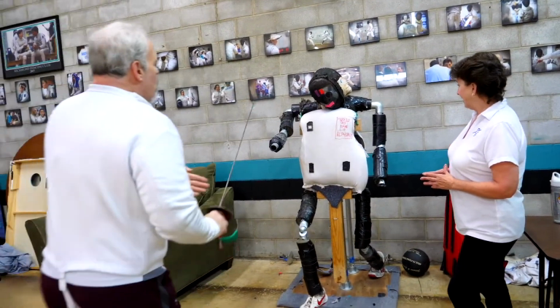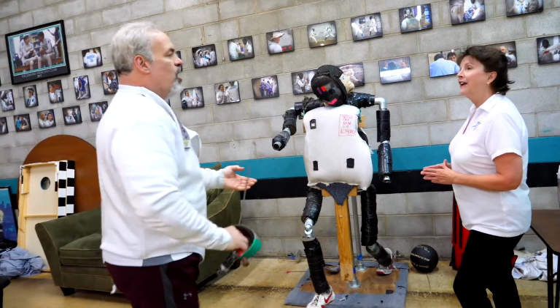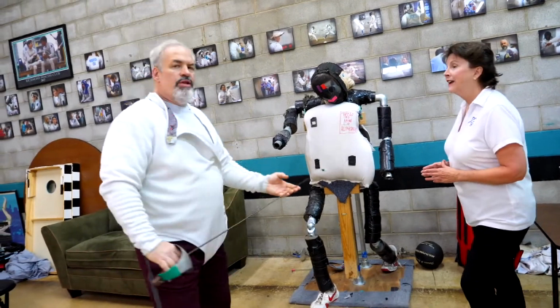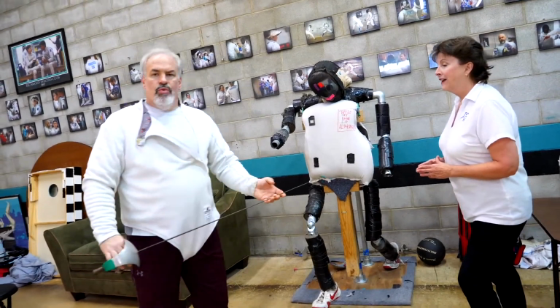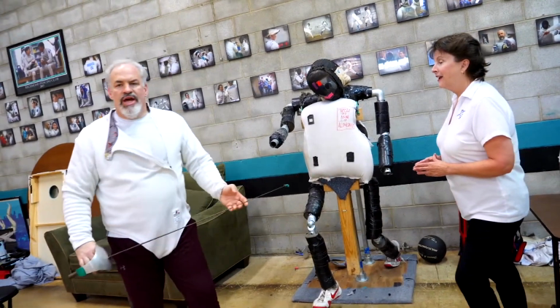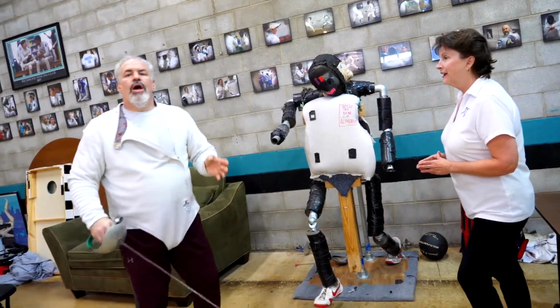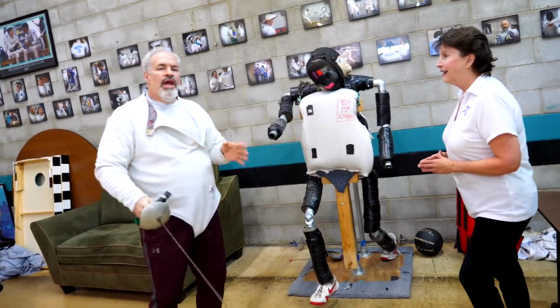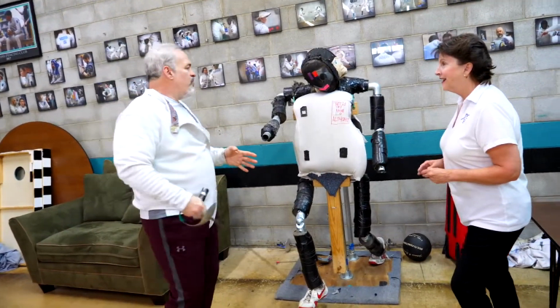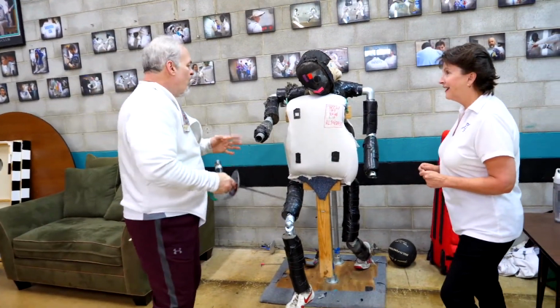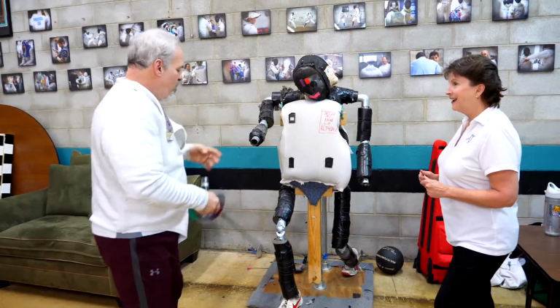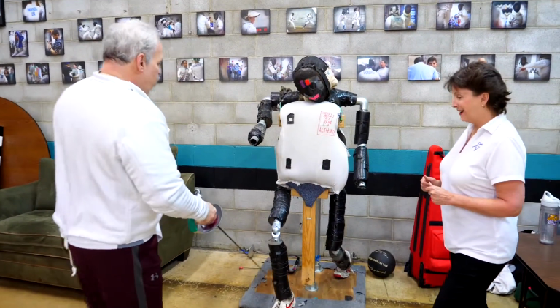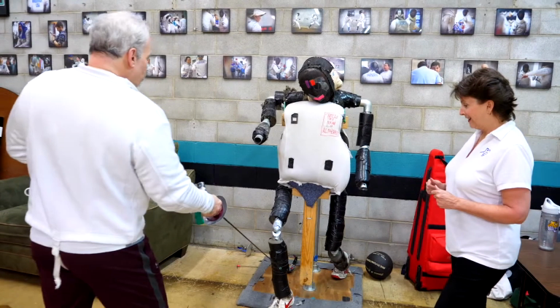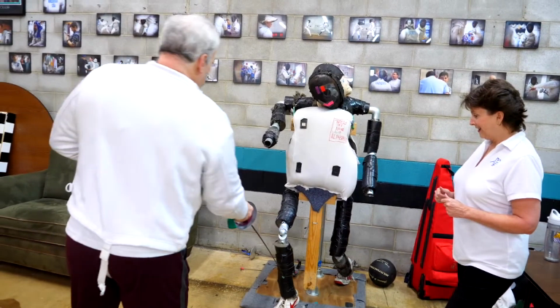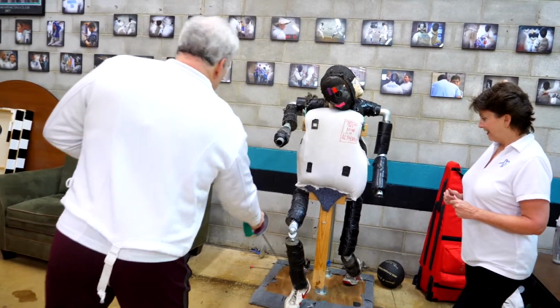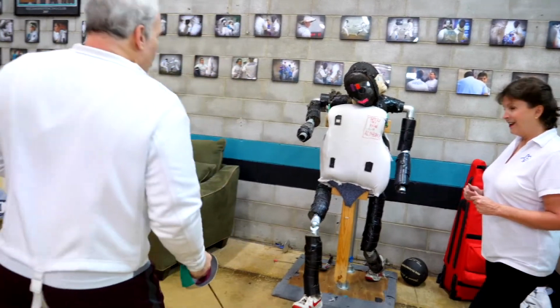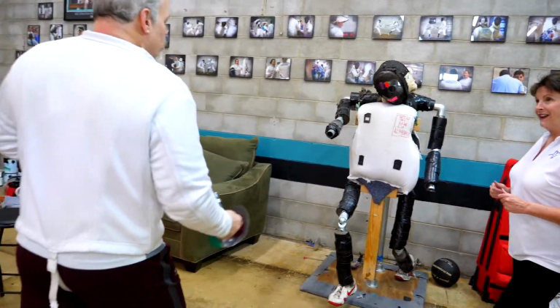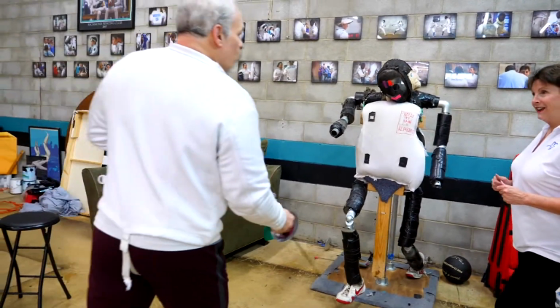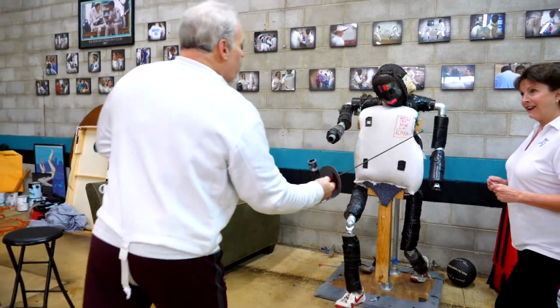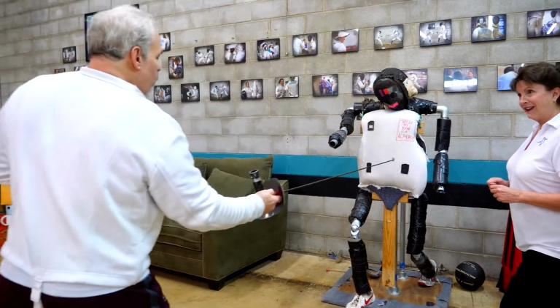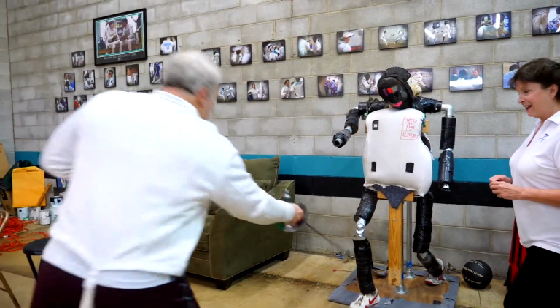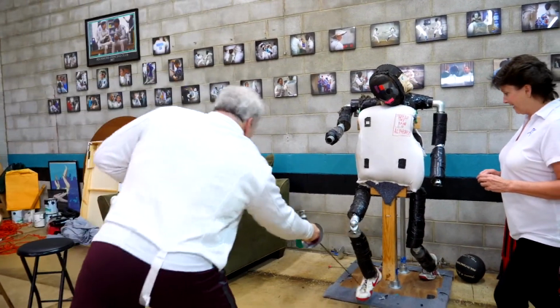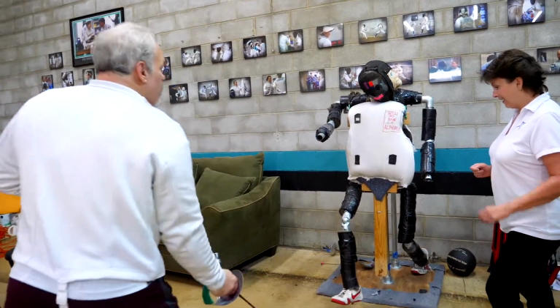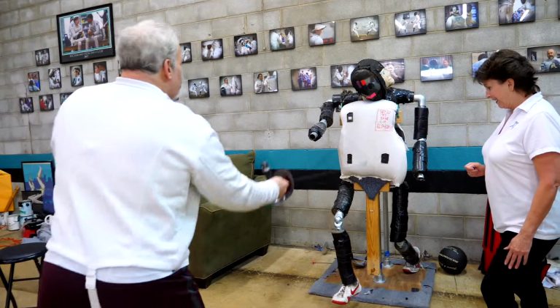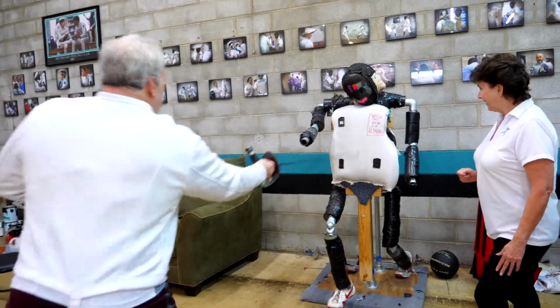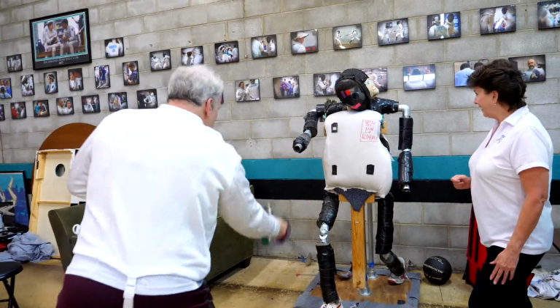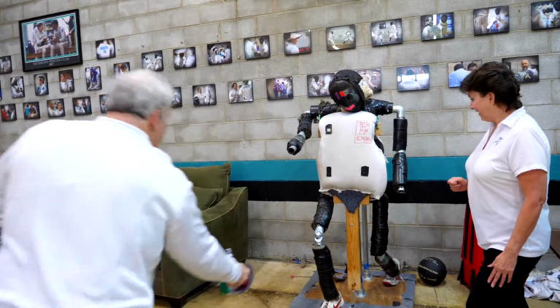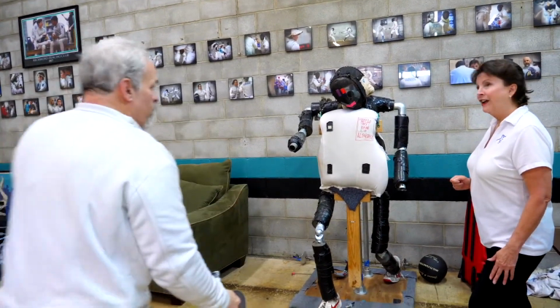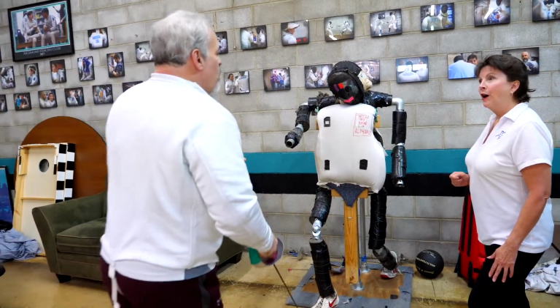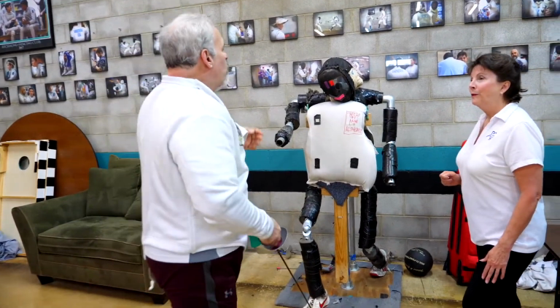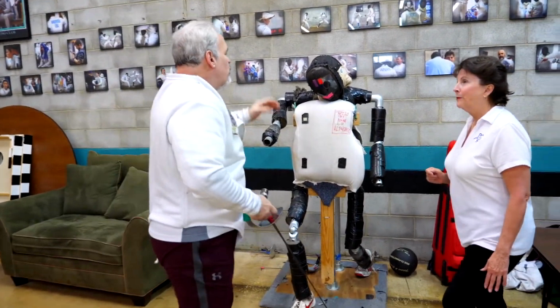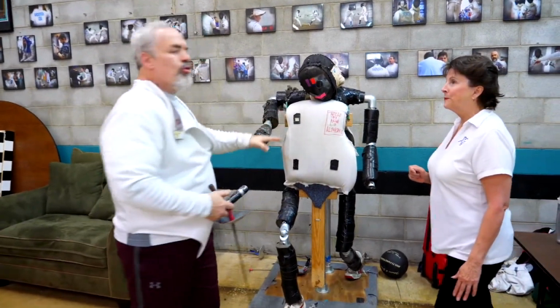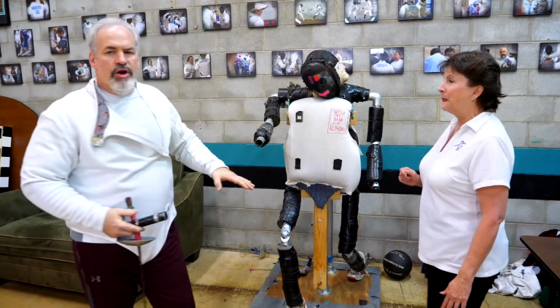The entire blade will contact. An epee fencer — everything including the foot is on target. So epee fencers will move the foot, have the foot moving, and they'll drop down and practice: beat, hit, go to the foot. They'll practice hitting multiple areas.